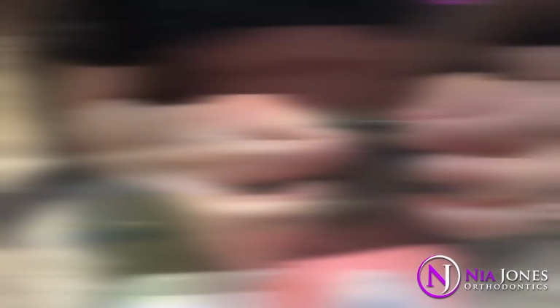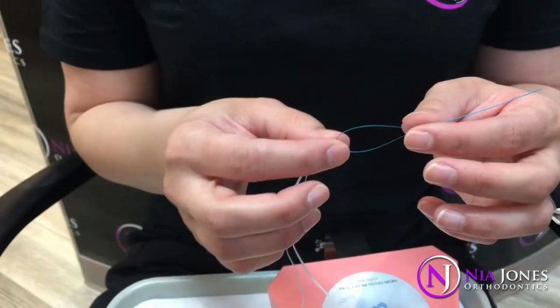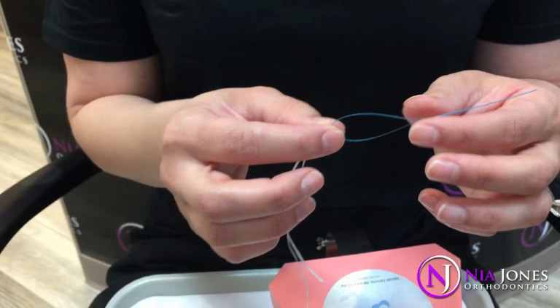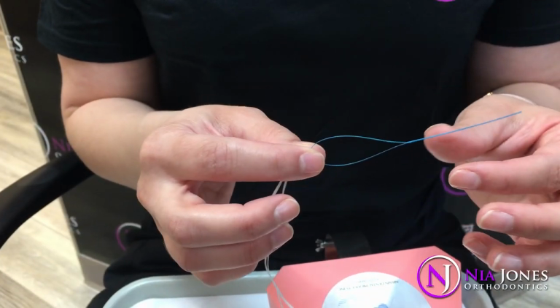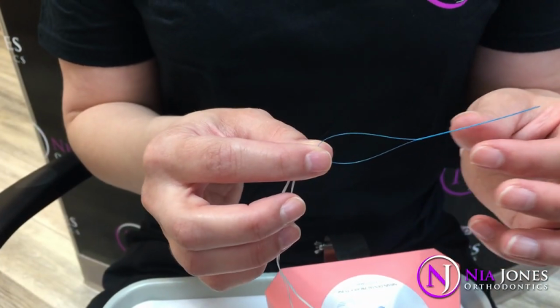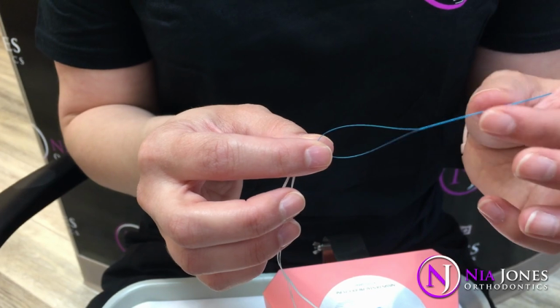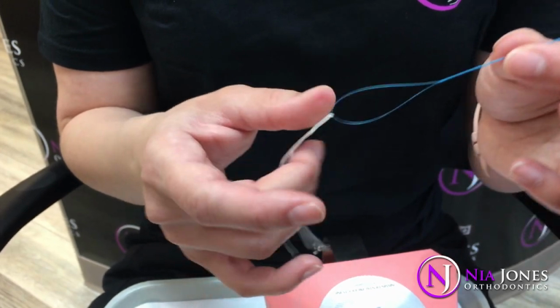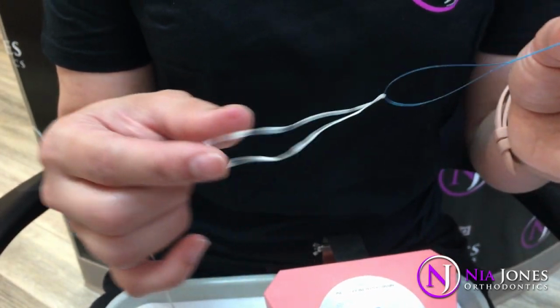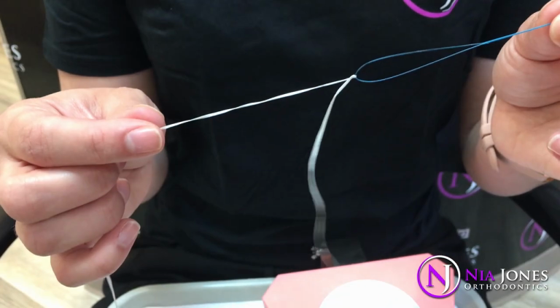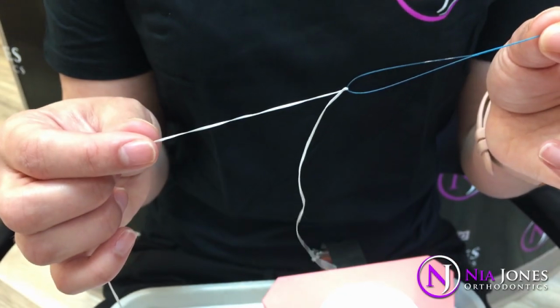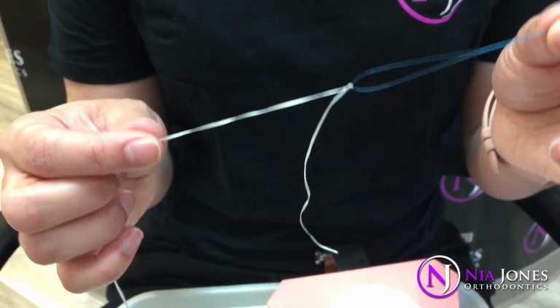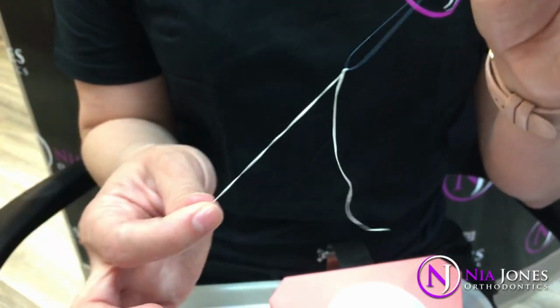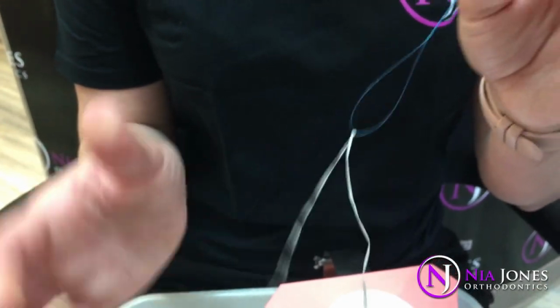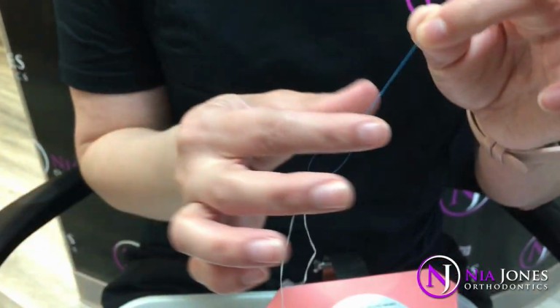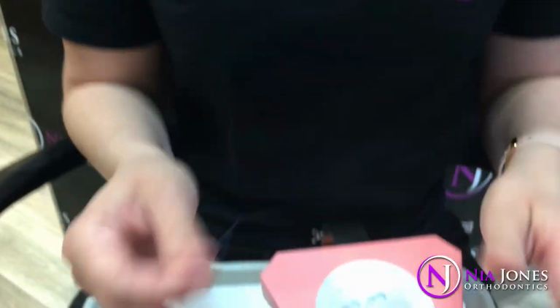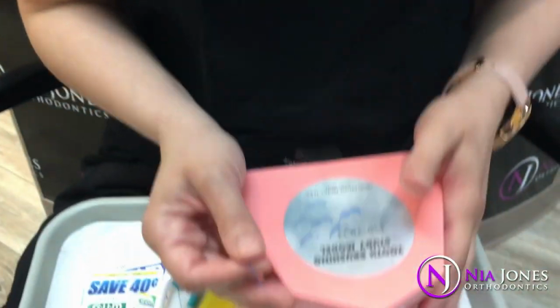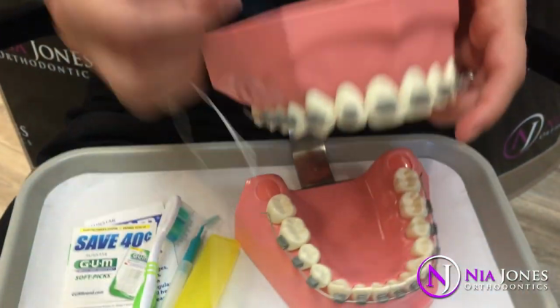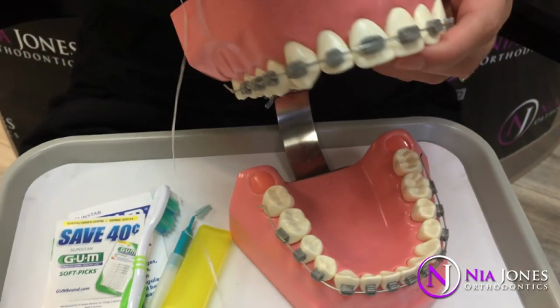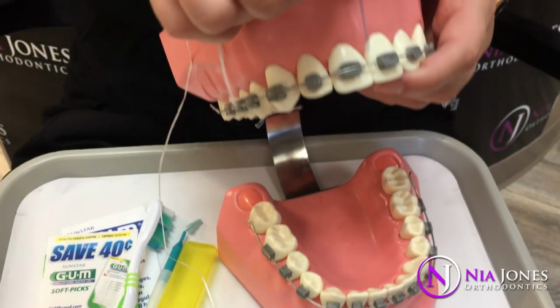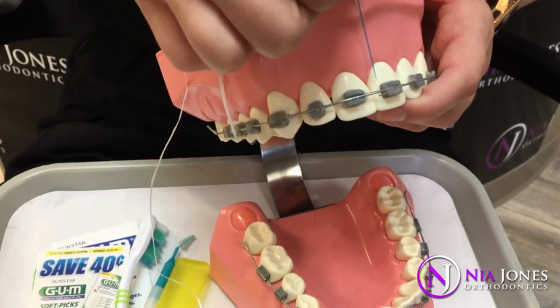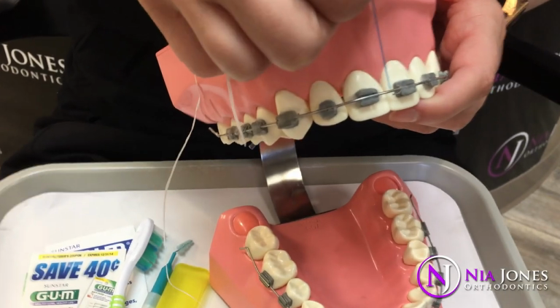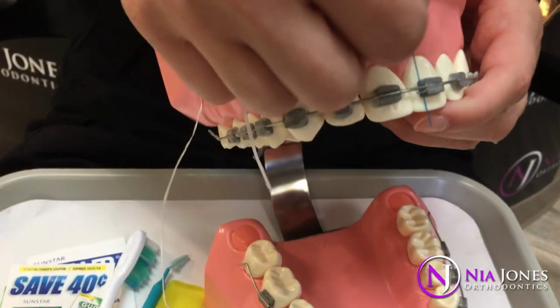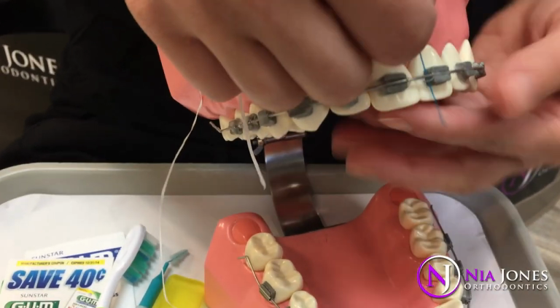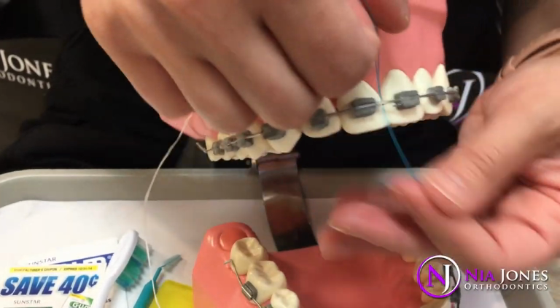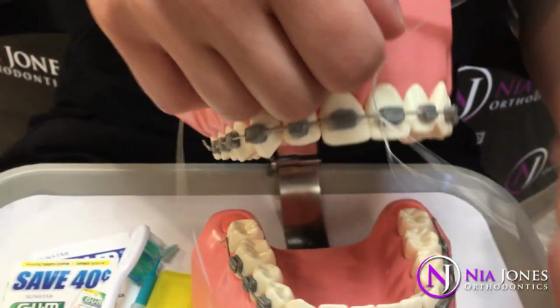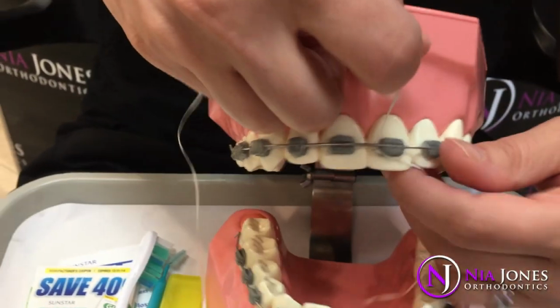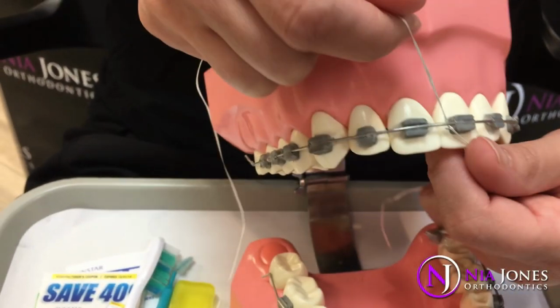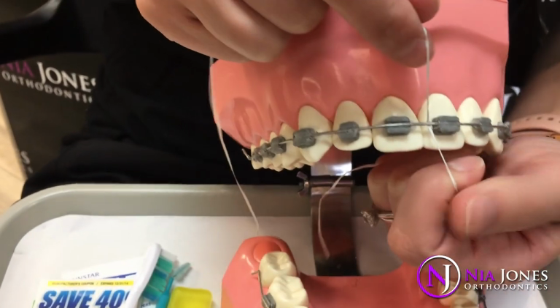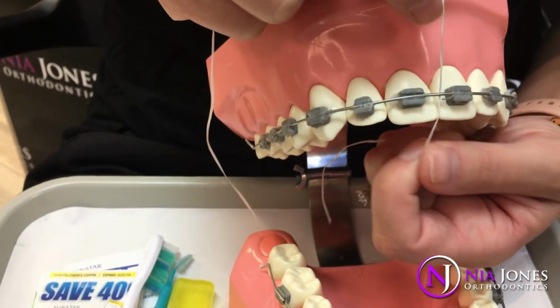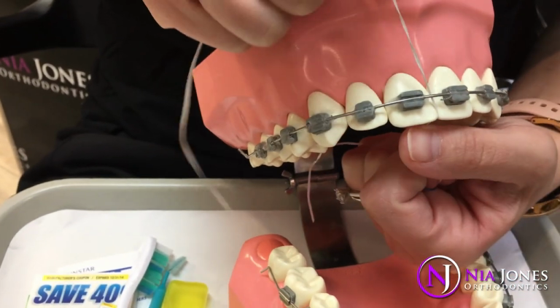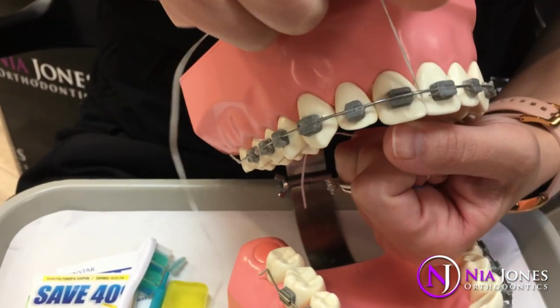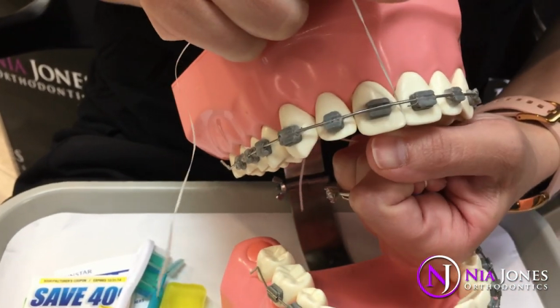Flossing is going to be different with the wire. What we do is we have these floss threaders — you tie a piece of floss to the end, thread it under the wire, and that lets you floss like normal.